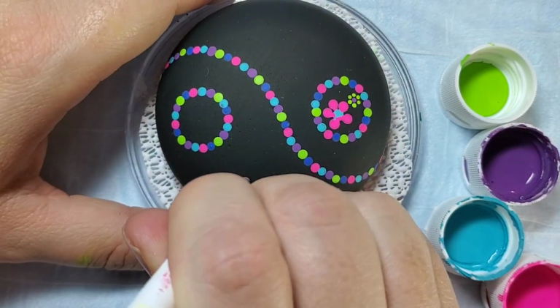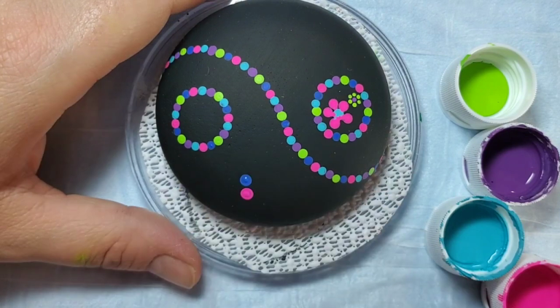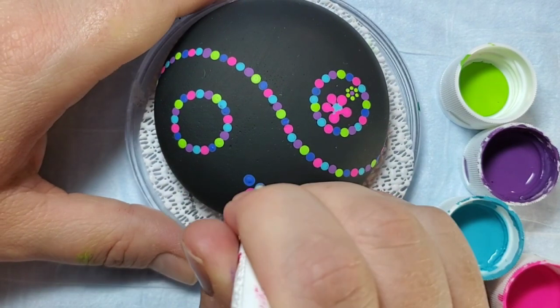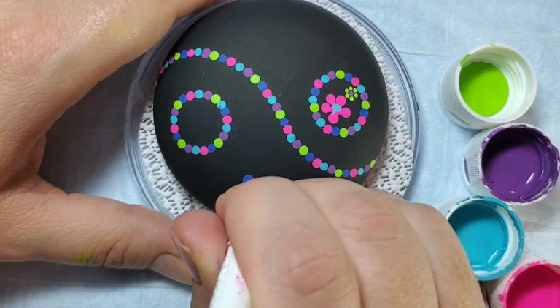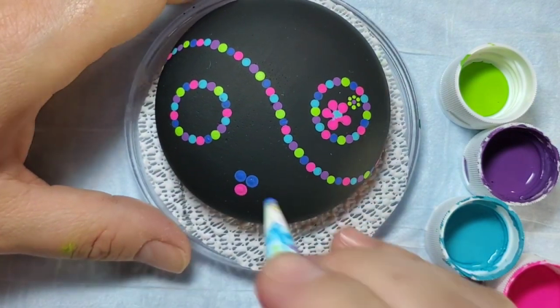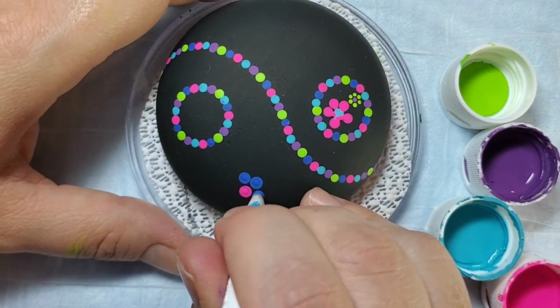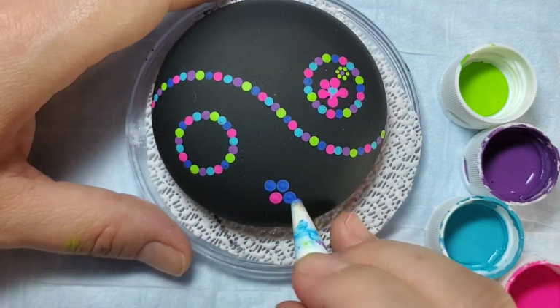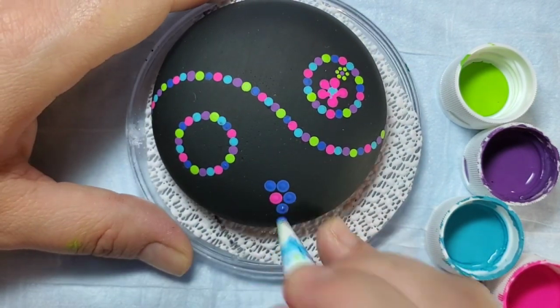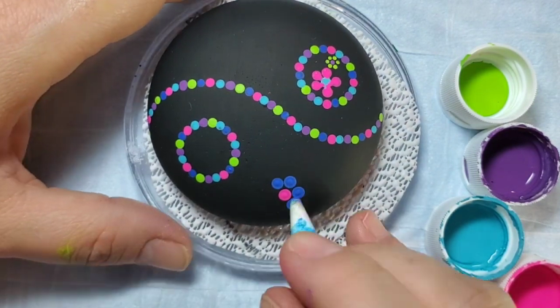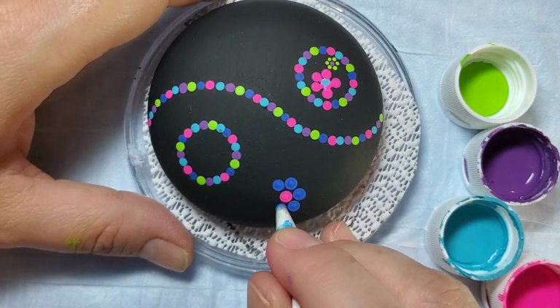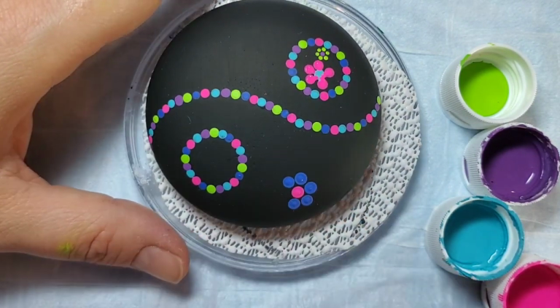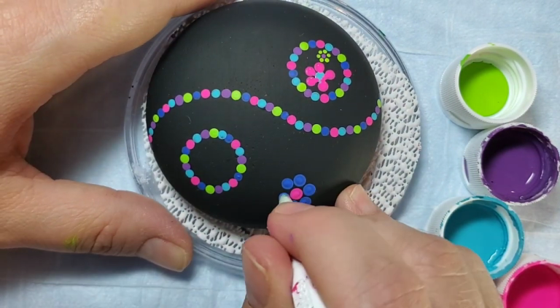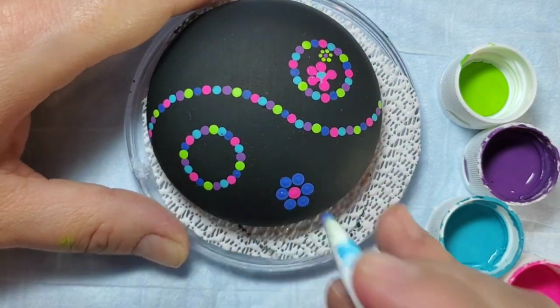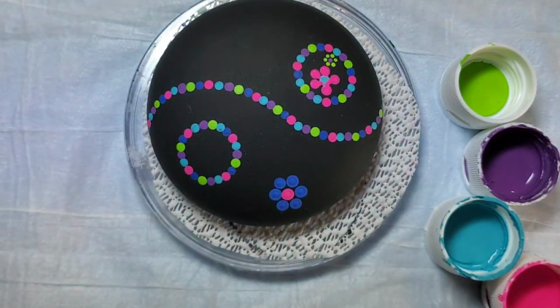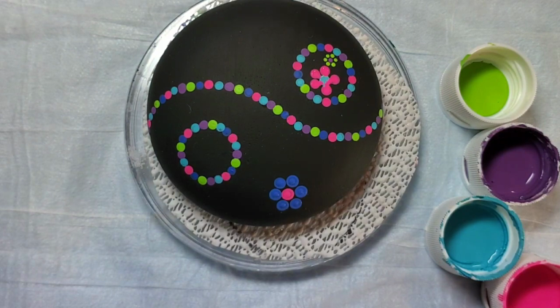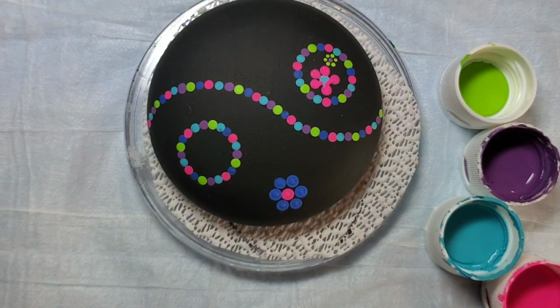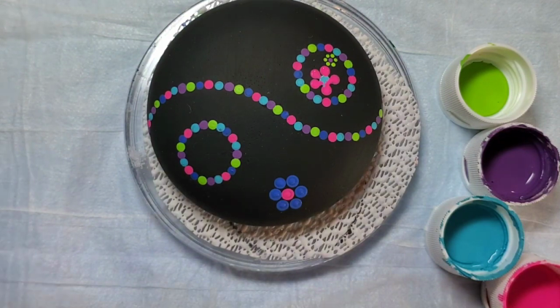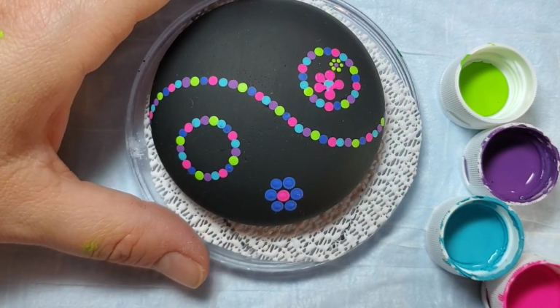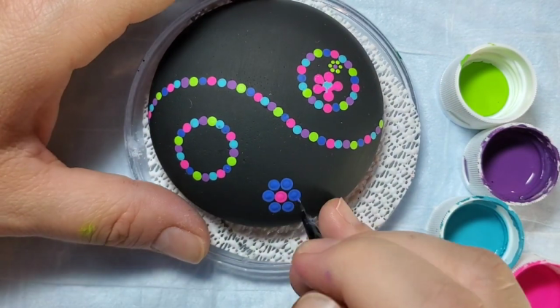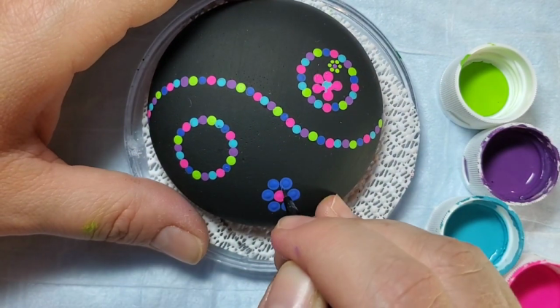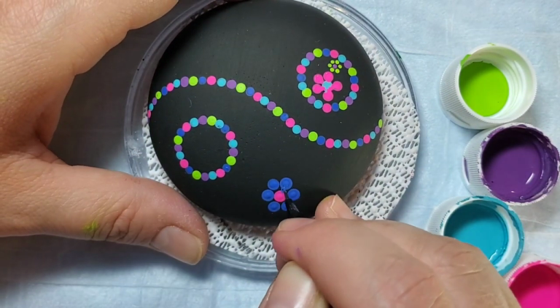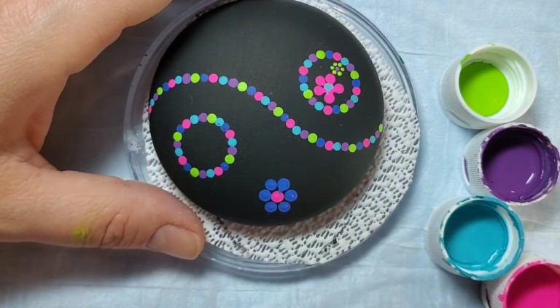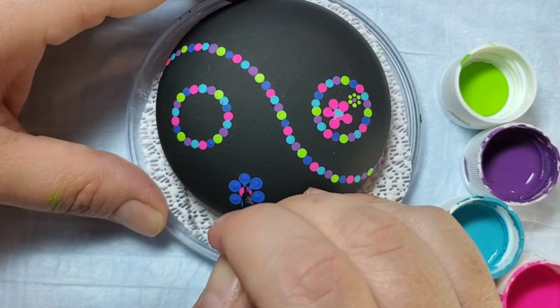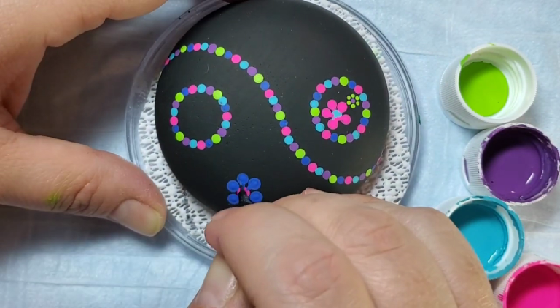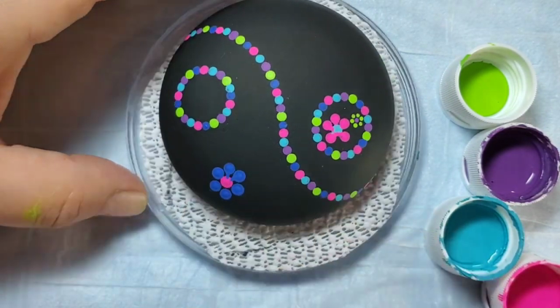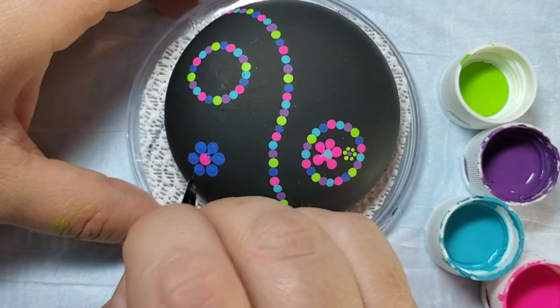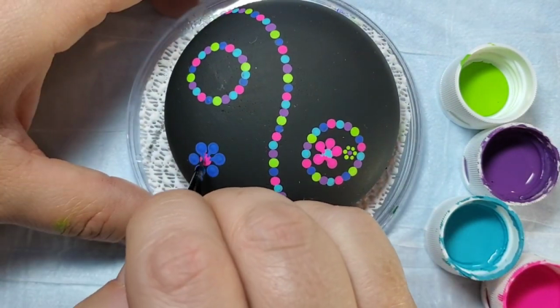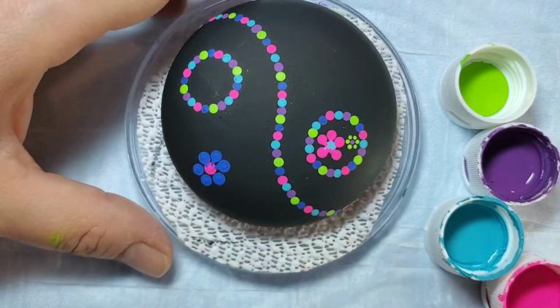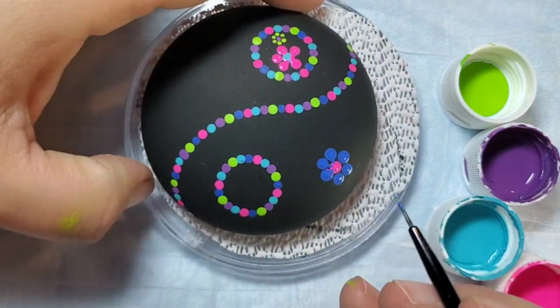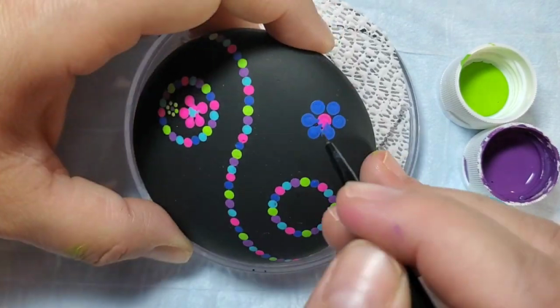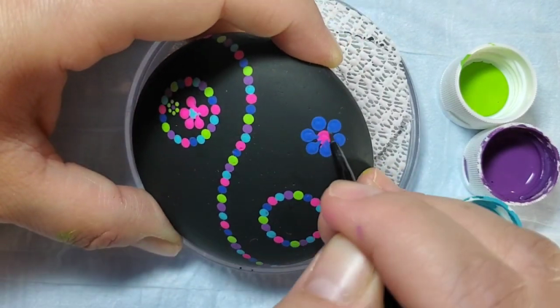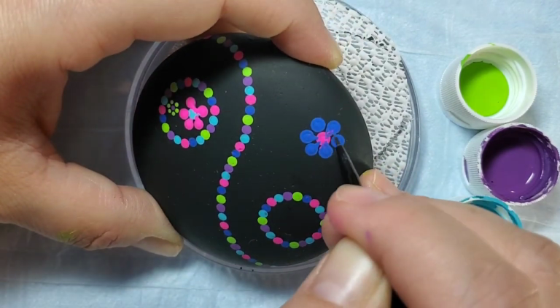I'm going to do the same thing on this side of the design and add some larger dotted flowers. Use the fine paintbrush to pull those dots into the center of the flower and we'll go back after everything's dry and fill in that center of the flower again.